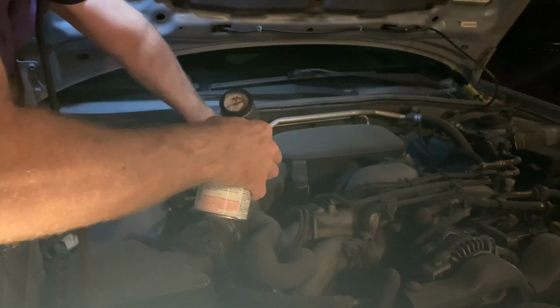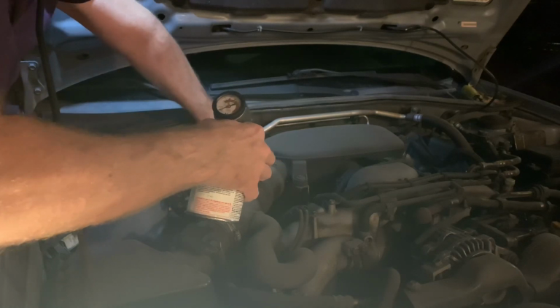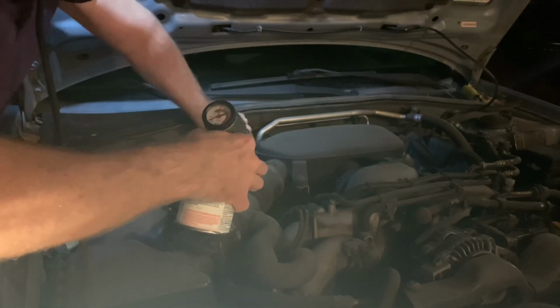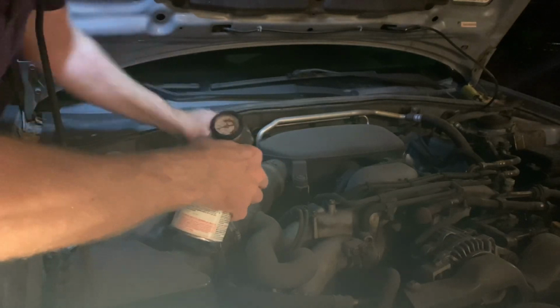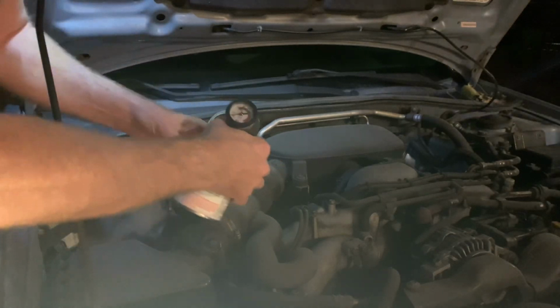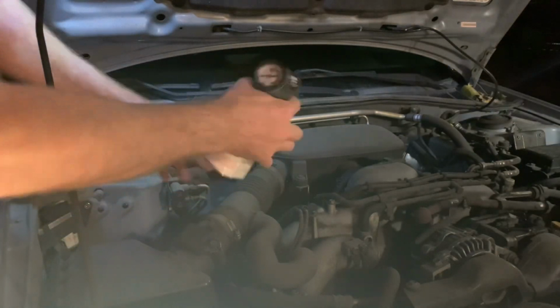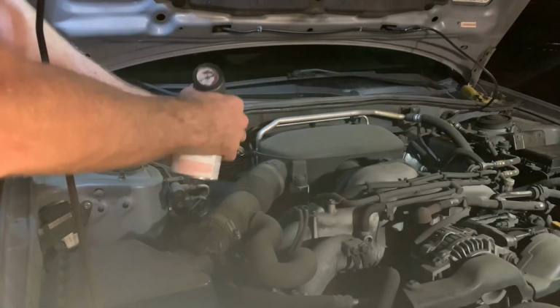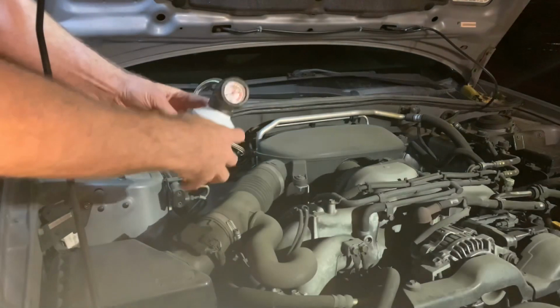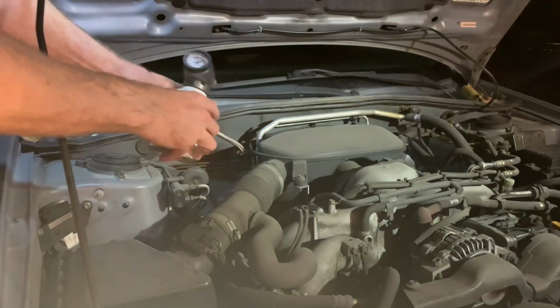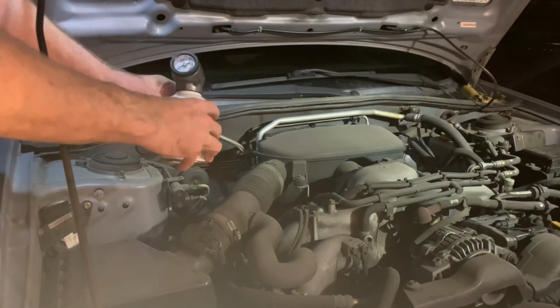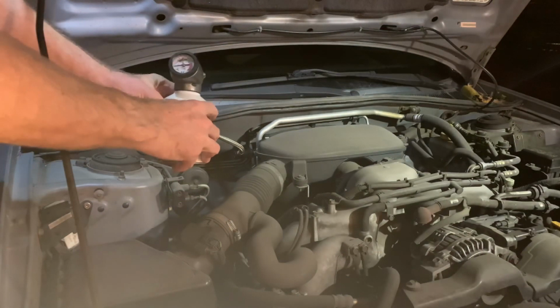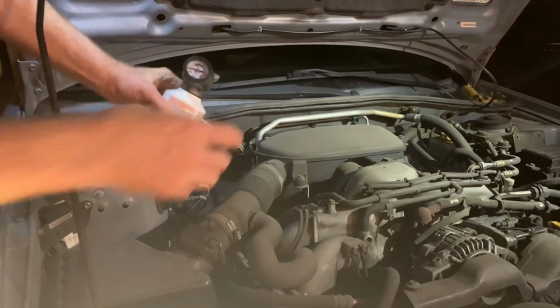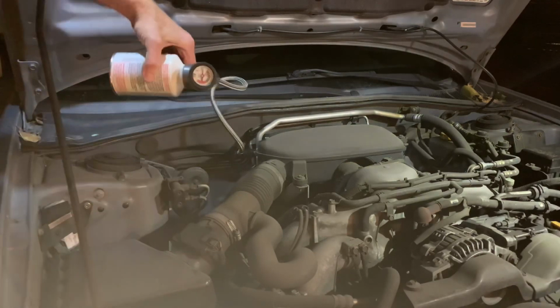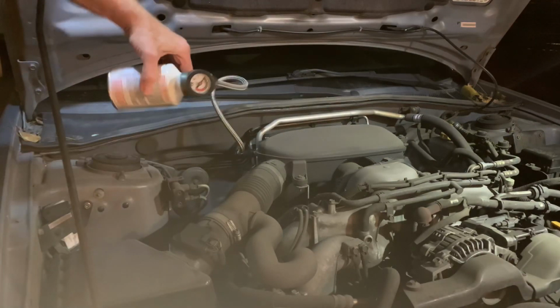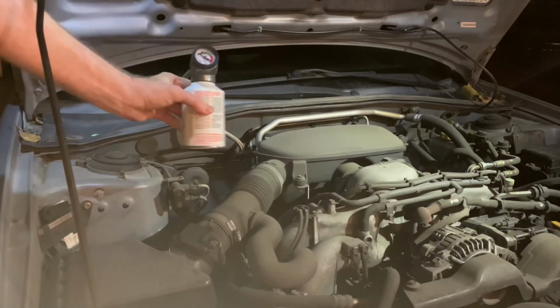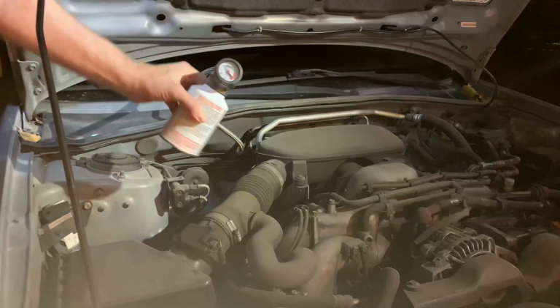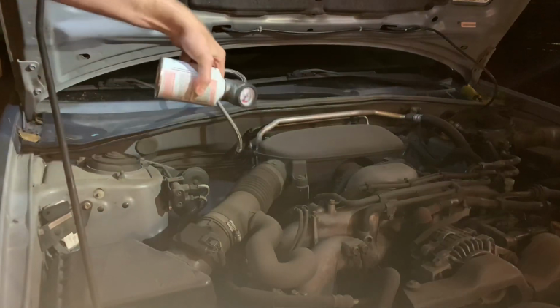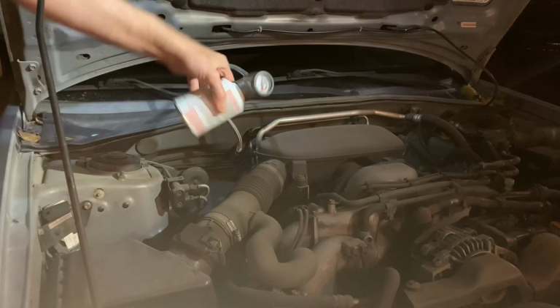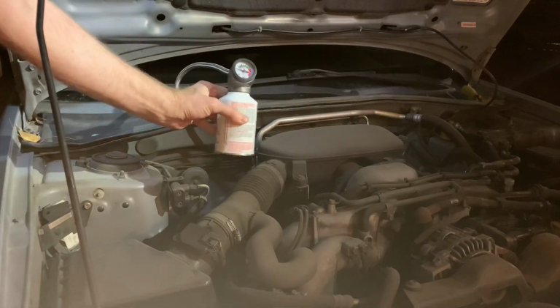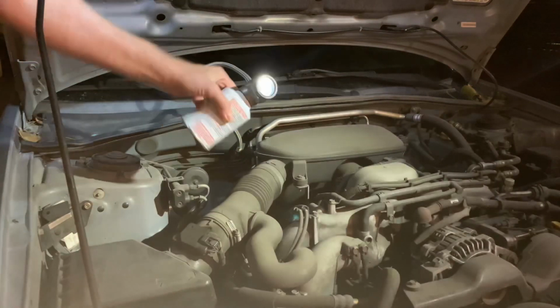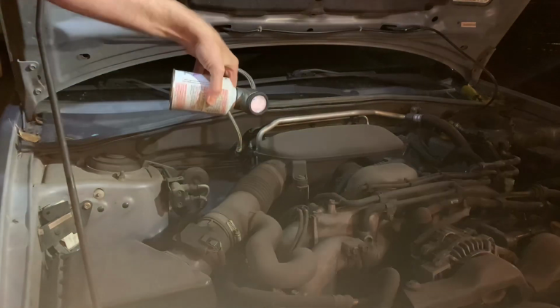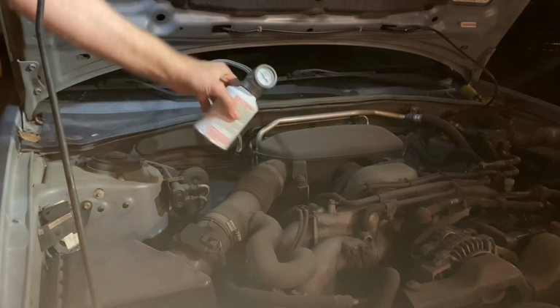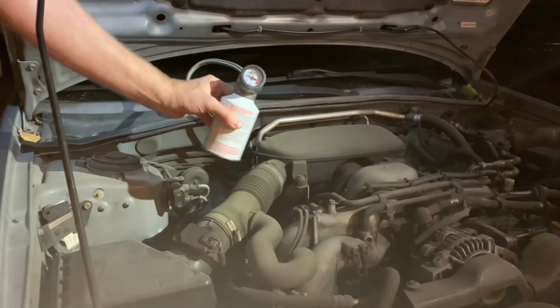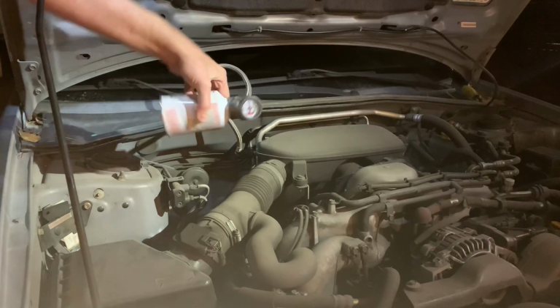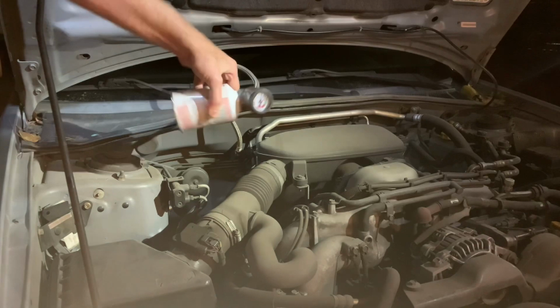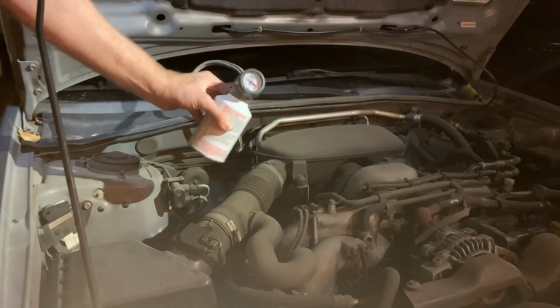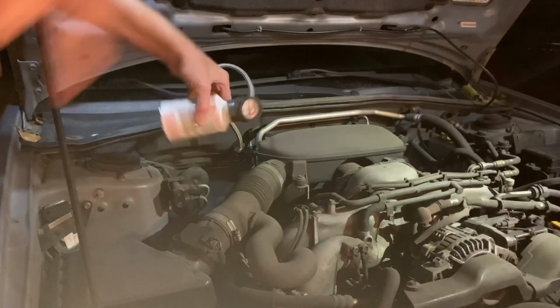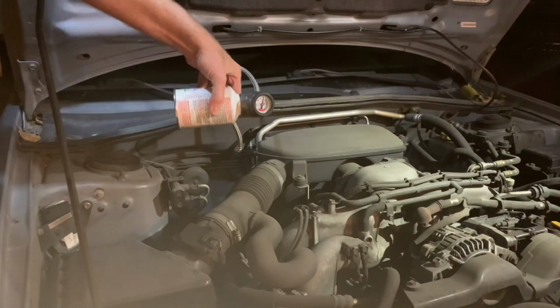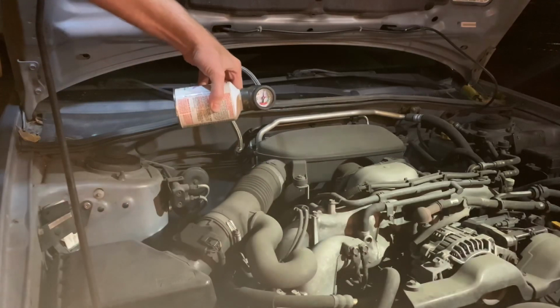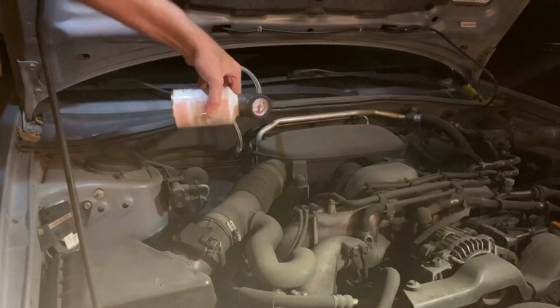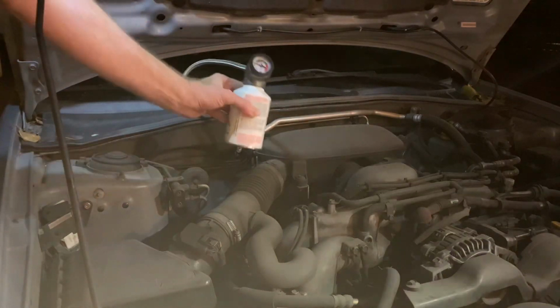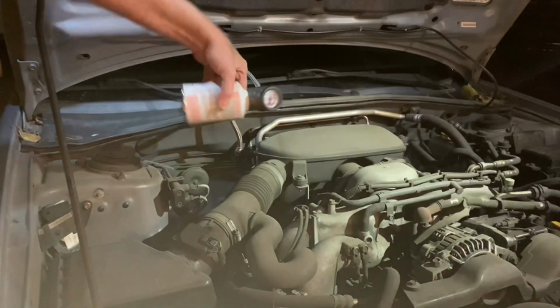Then you're just going to pull the trigger and turn it from 90 degrees to flat to 90 degrees, back and forth, until you're all out of coolant and it's all squirted out of the hole.